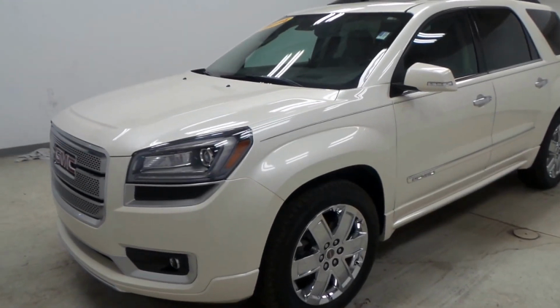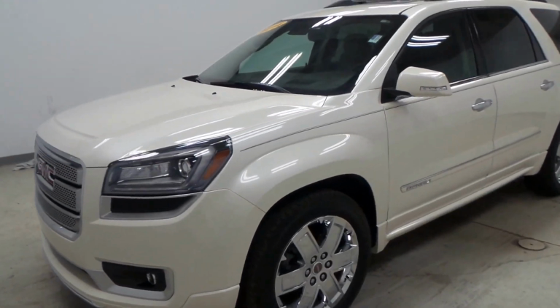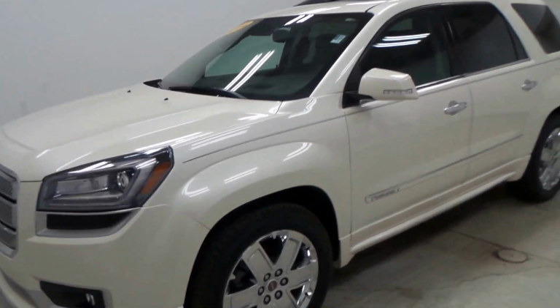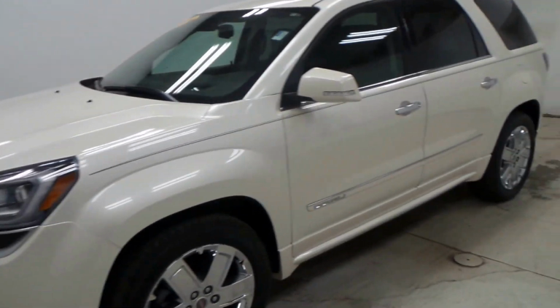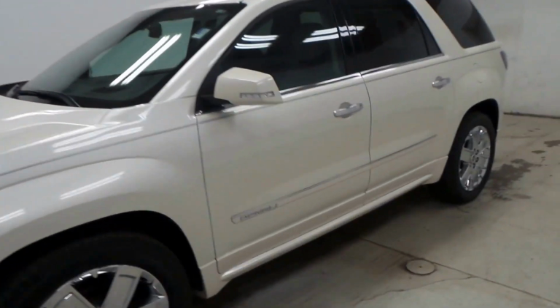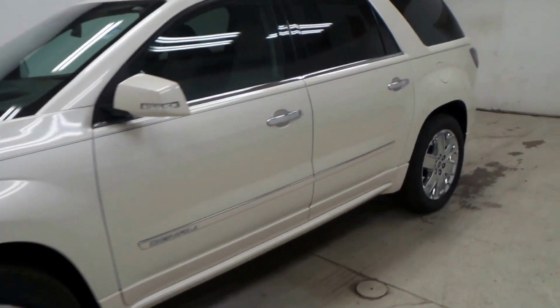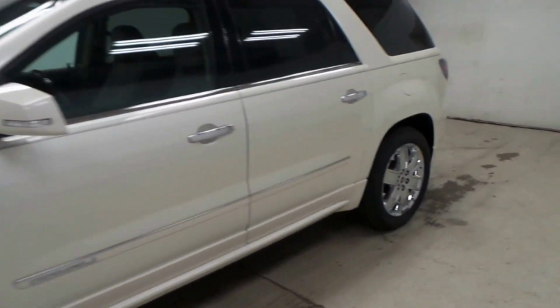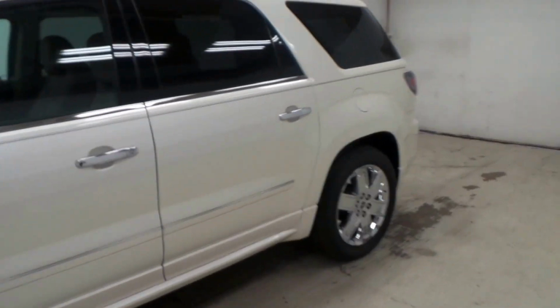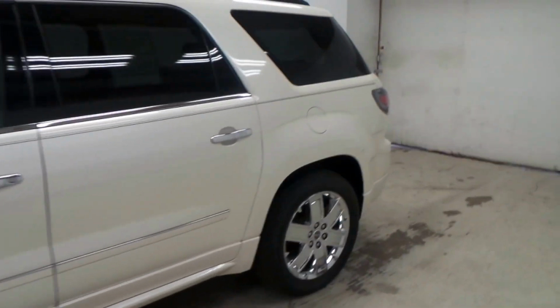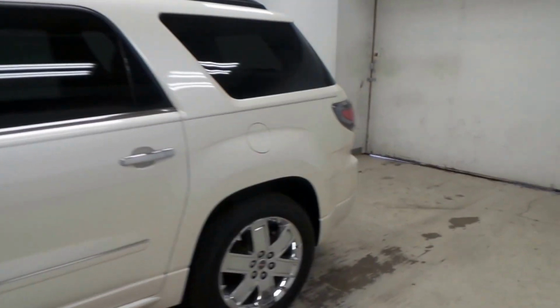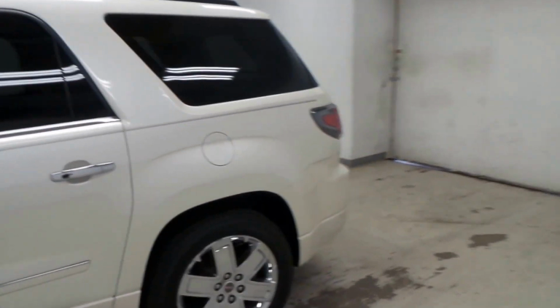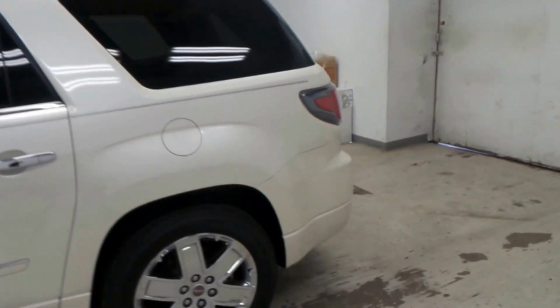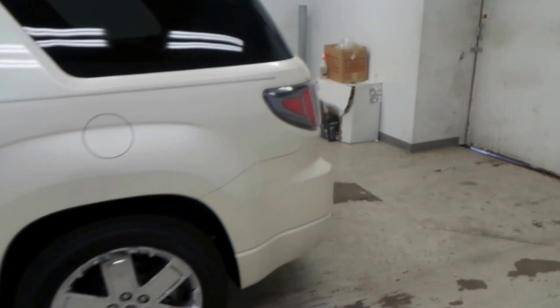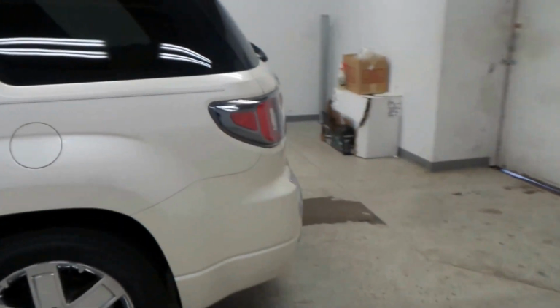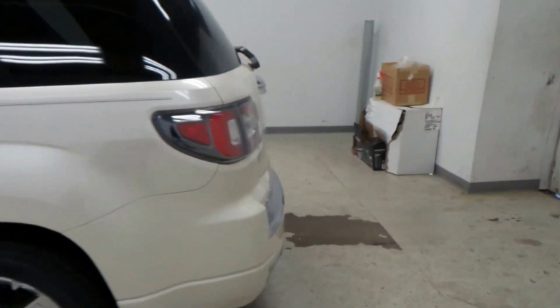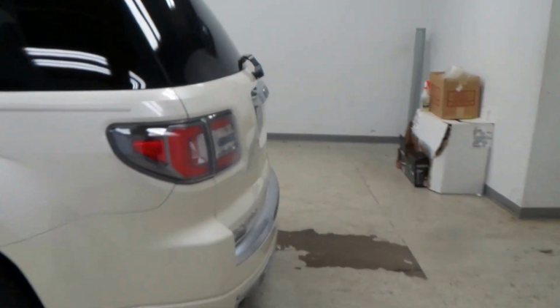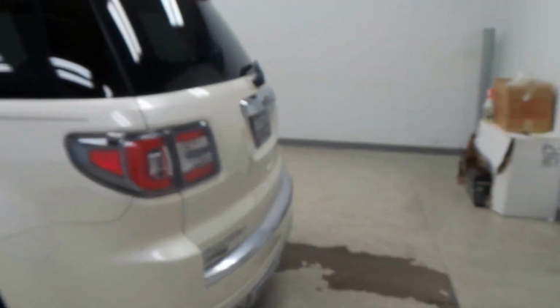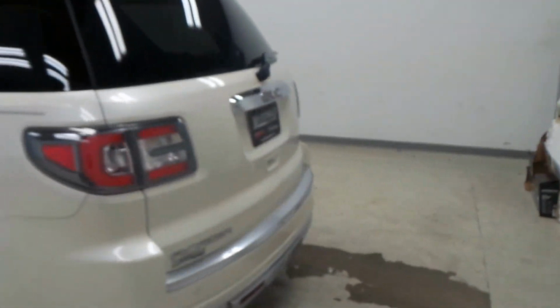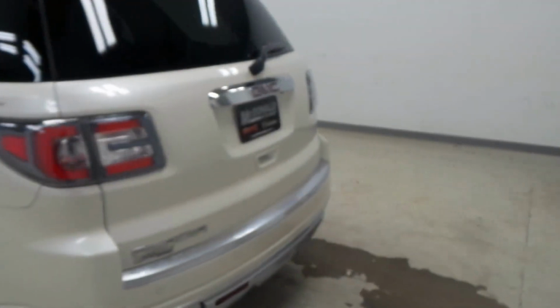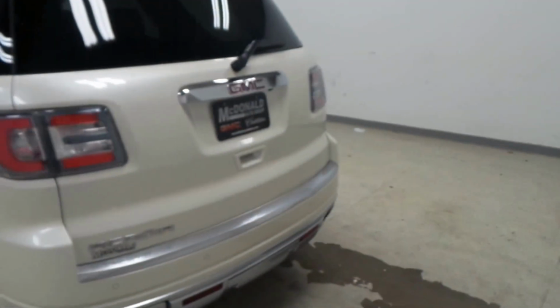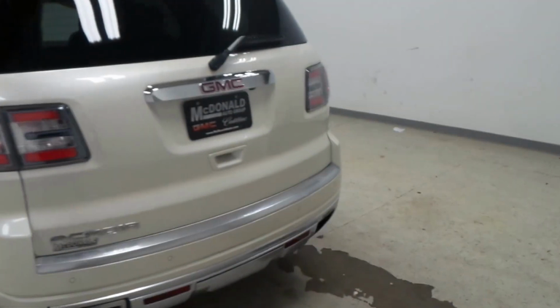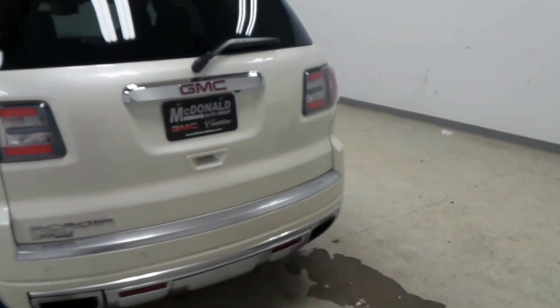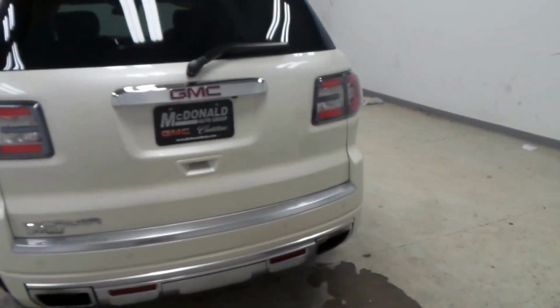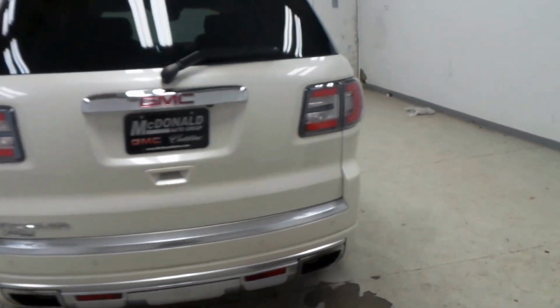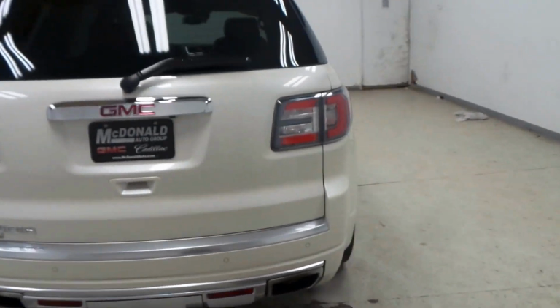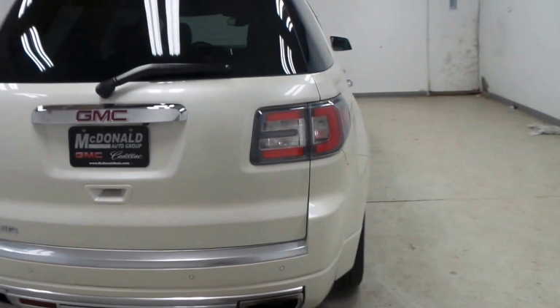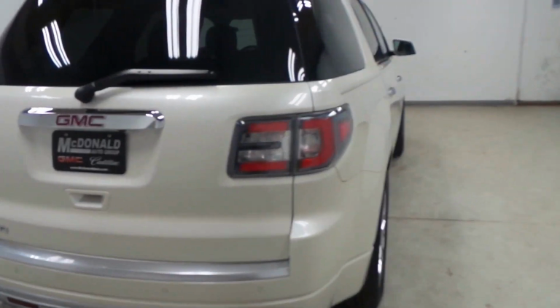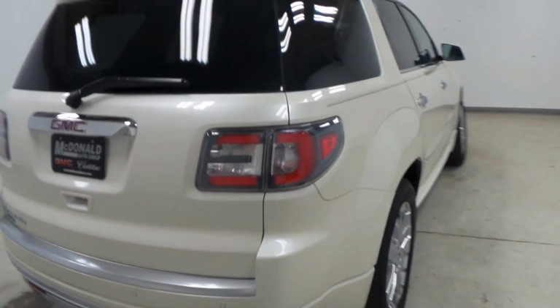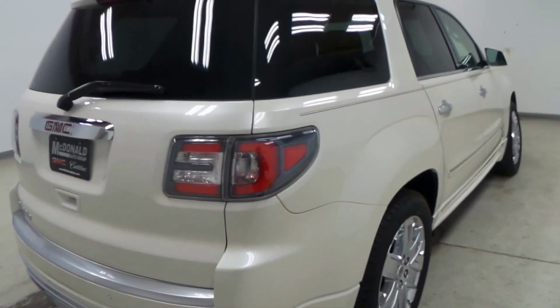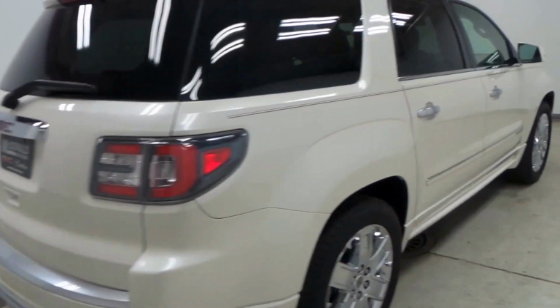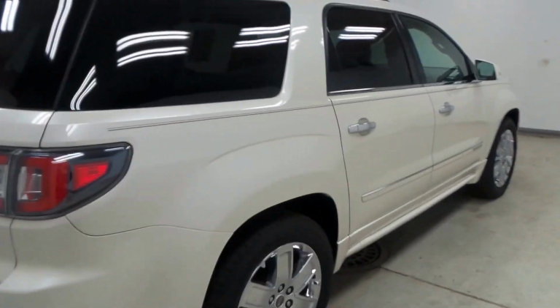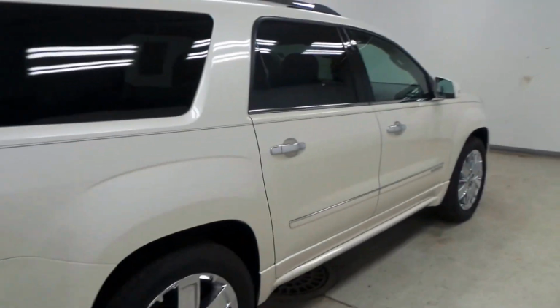Ladies and gentlemen, we have a 2014 GMC Acadia Denali. Super, super nice vehicle here. If you have not seen the Denalis, you're in for a little treat because these are nice.